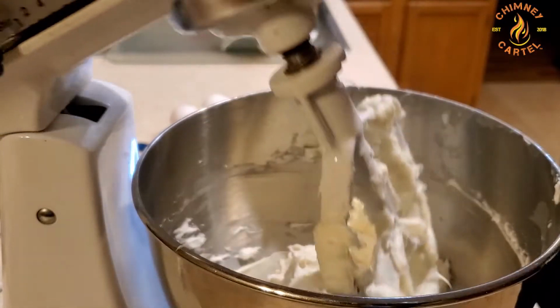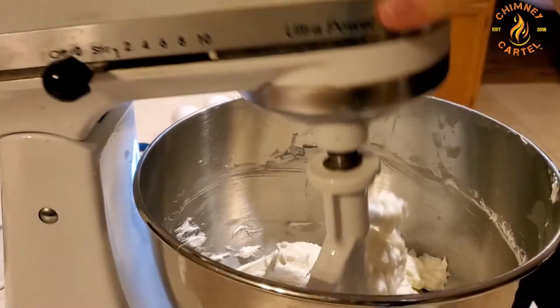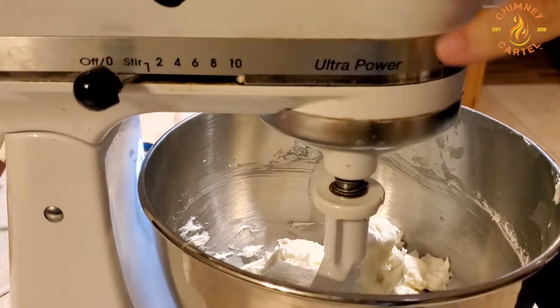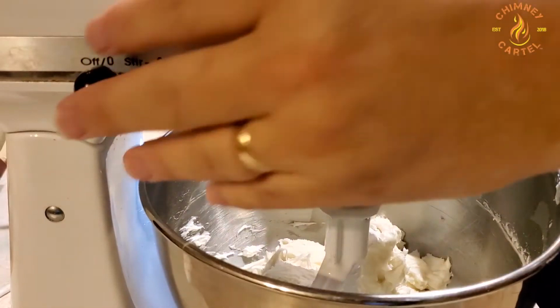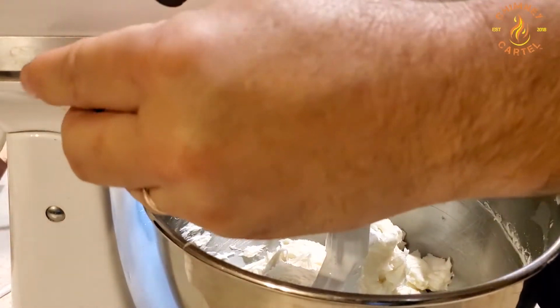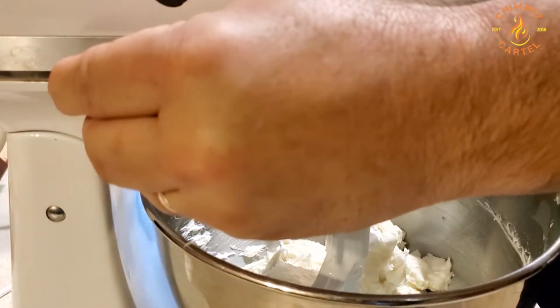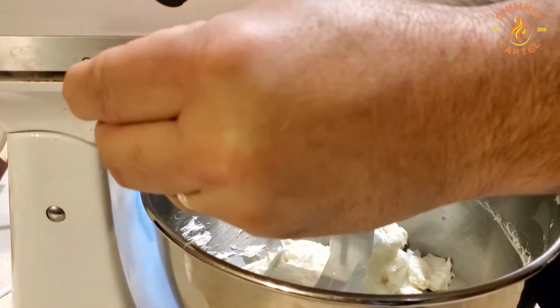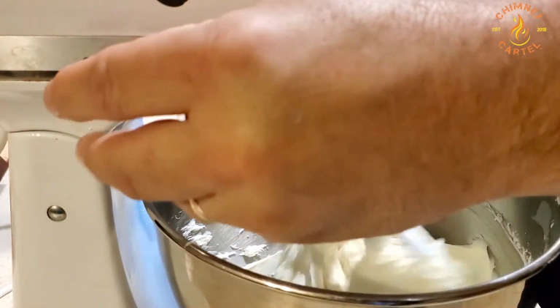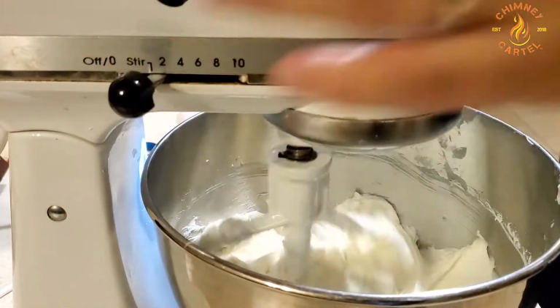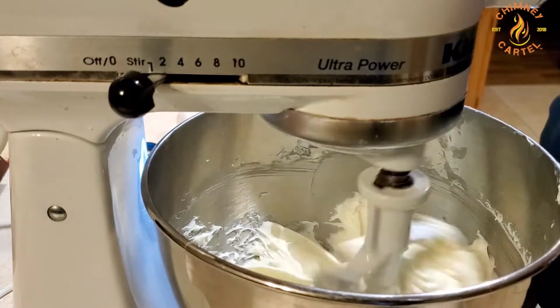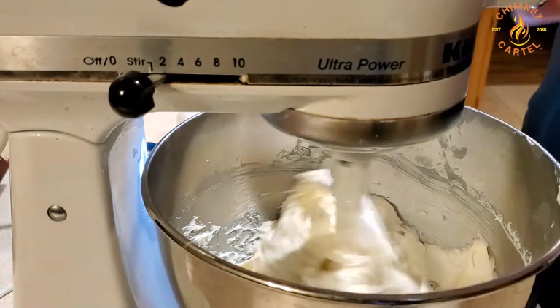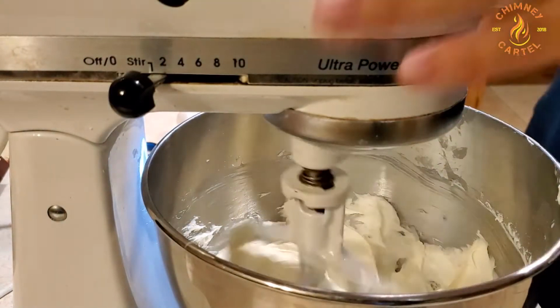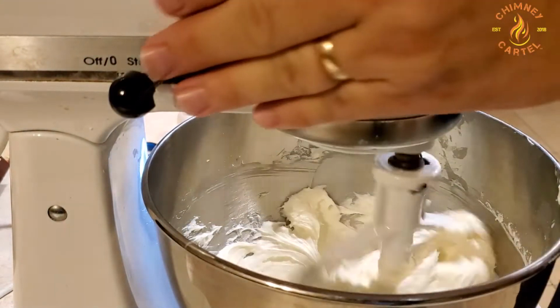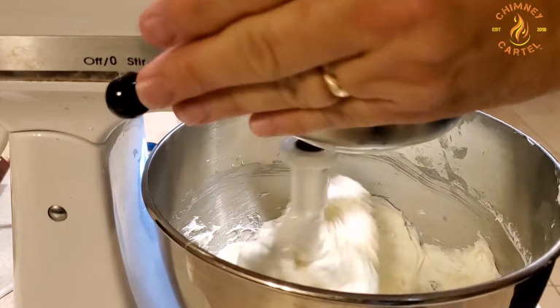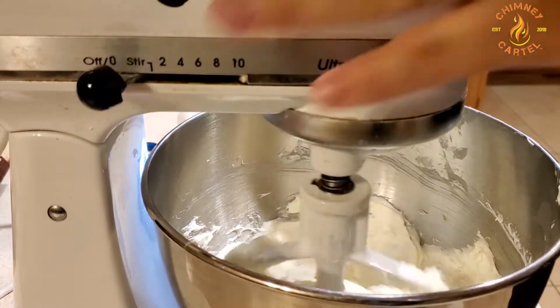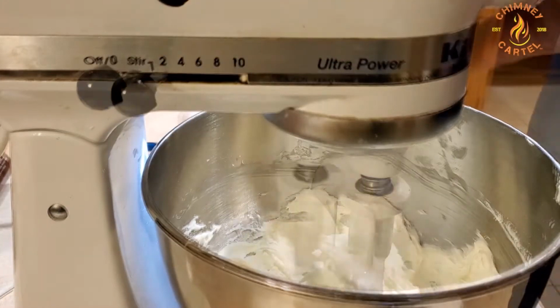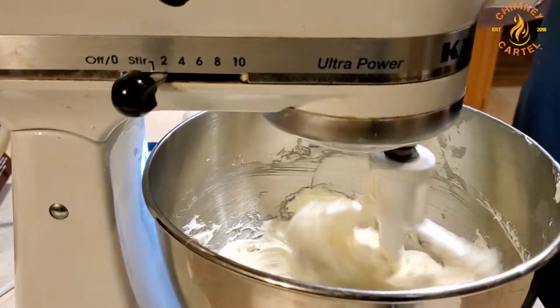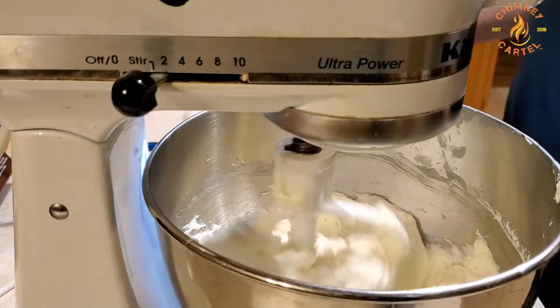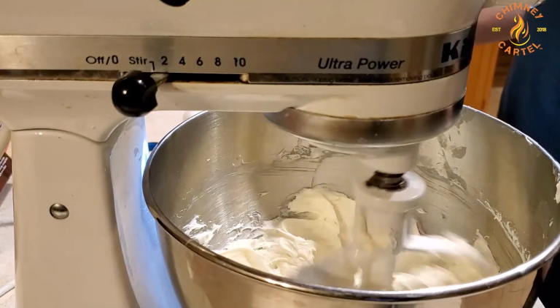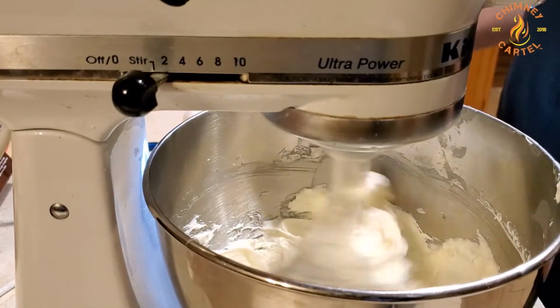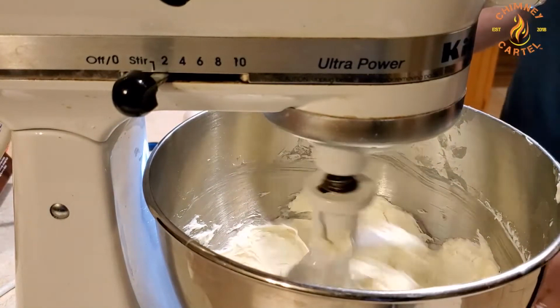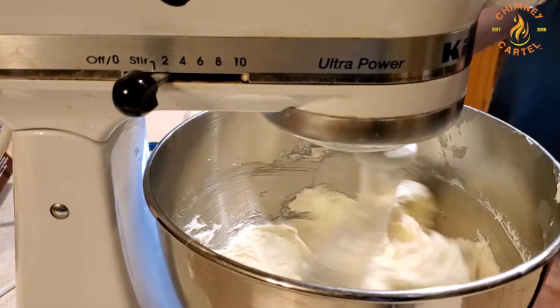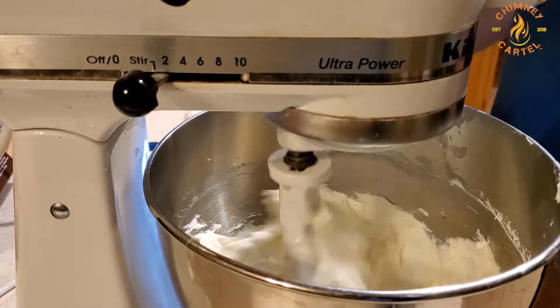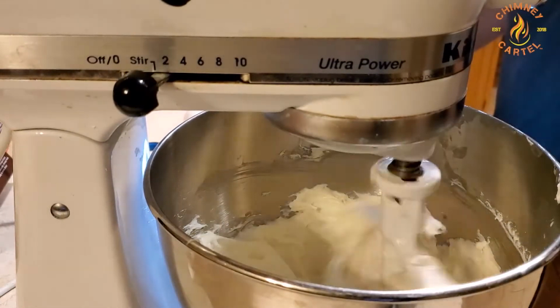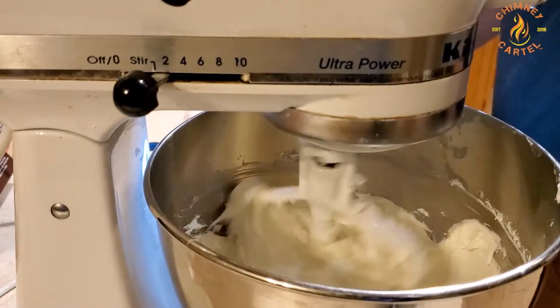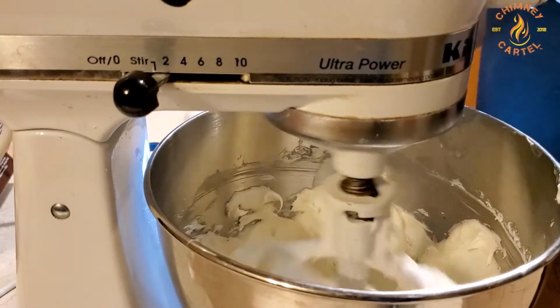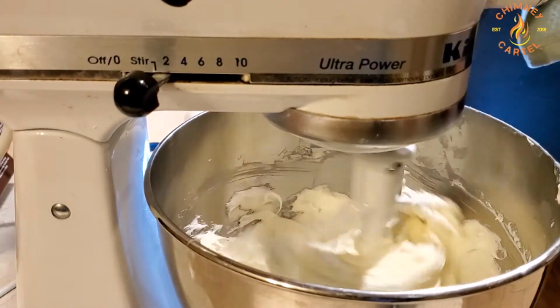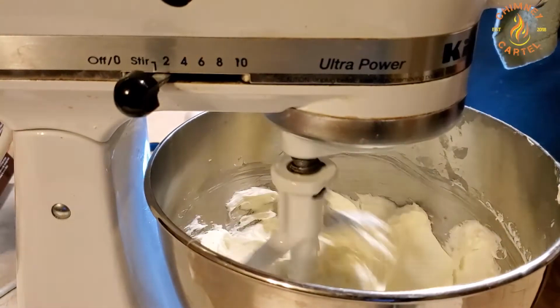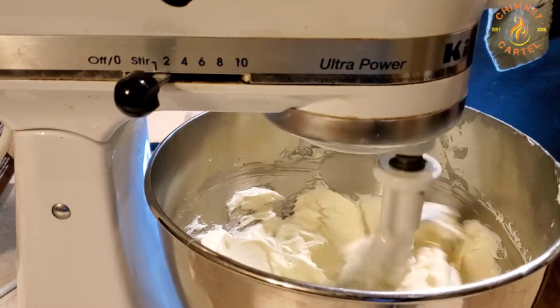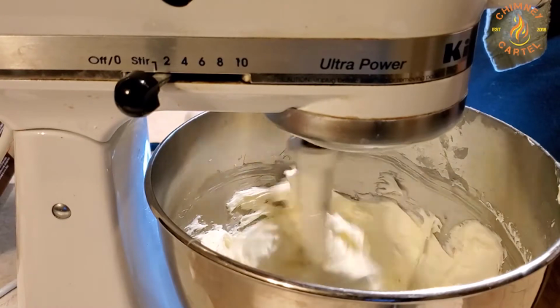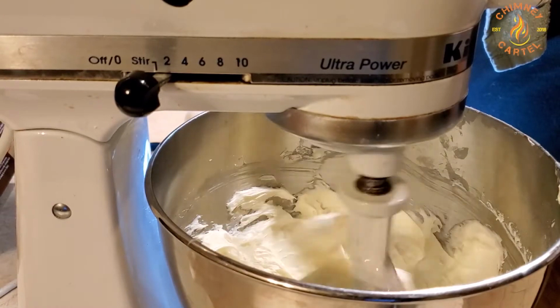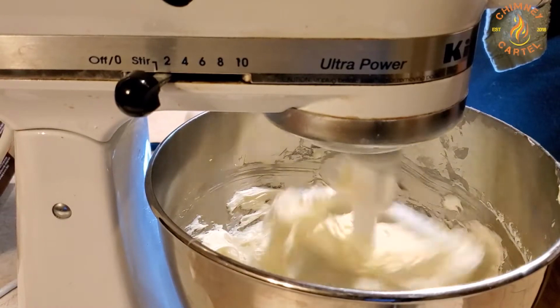Once you've scraped down your sides, get it all back in together and turn your mixer back on. Make sure it's all good and incorporated into the batter, then get it all ready for your eggs, which we're going to do here in a second.